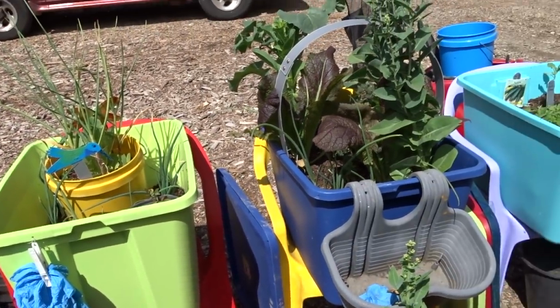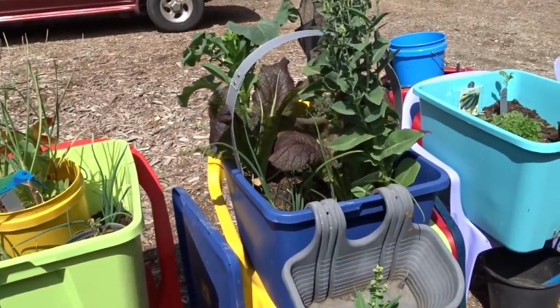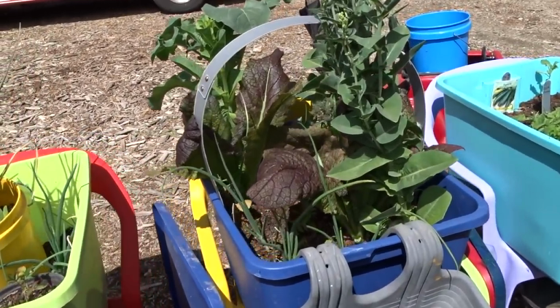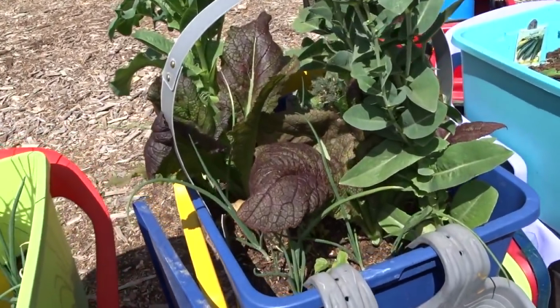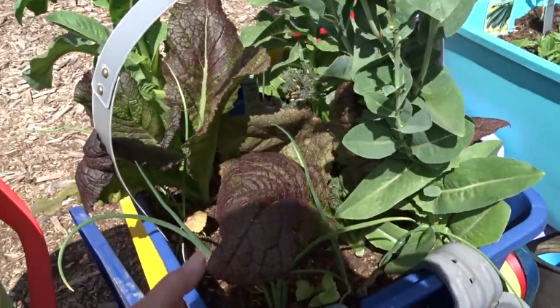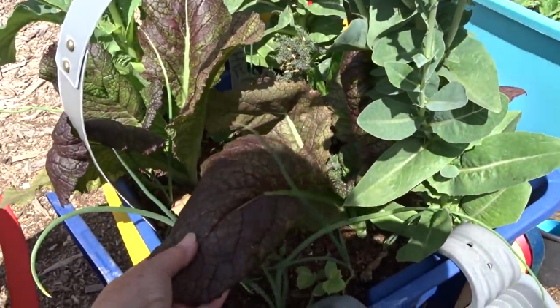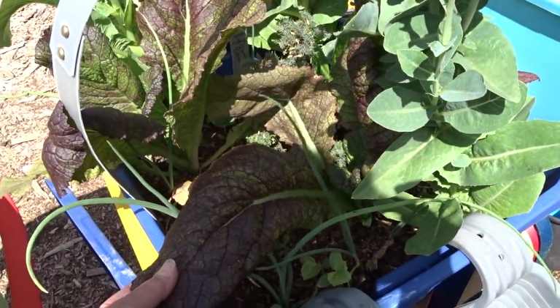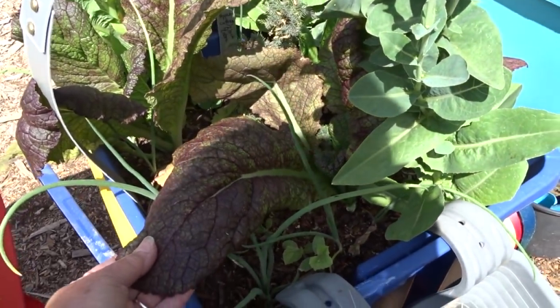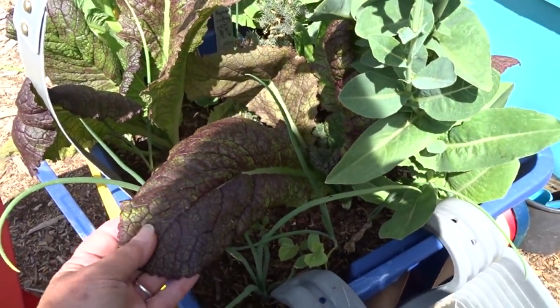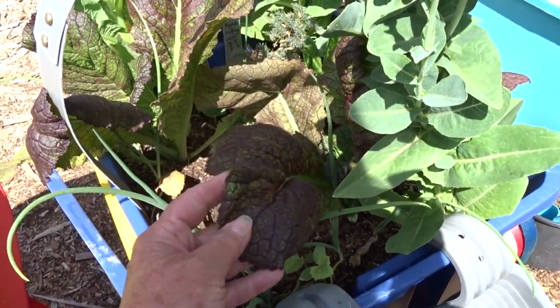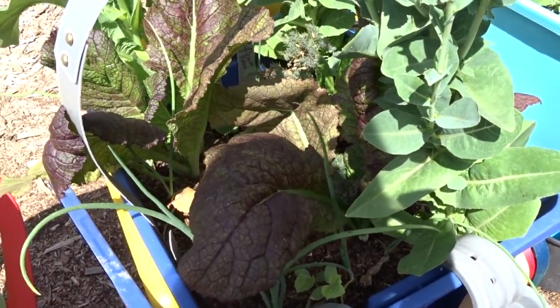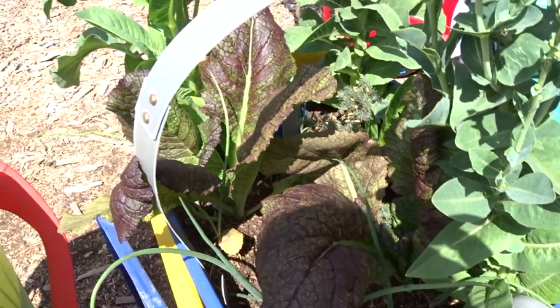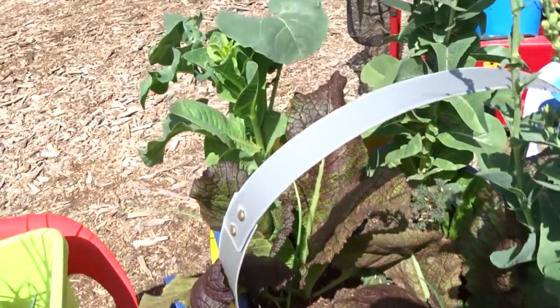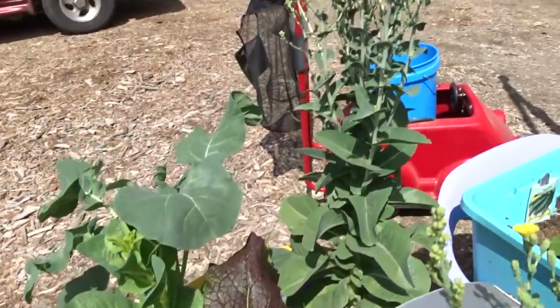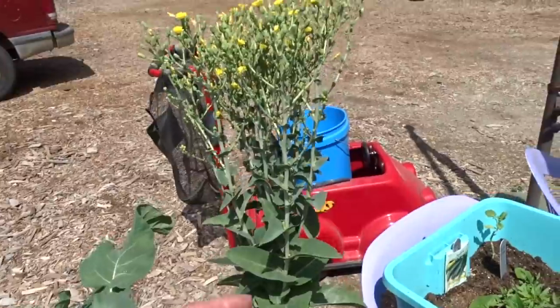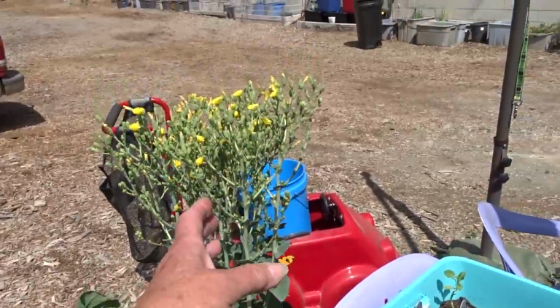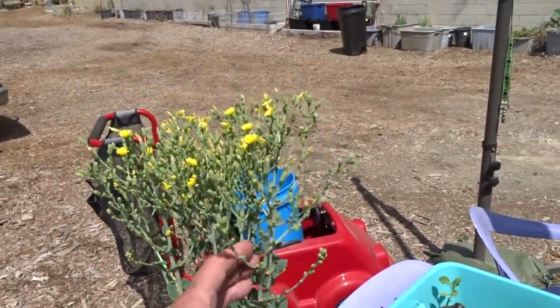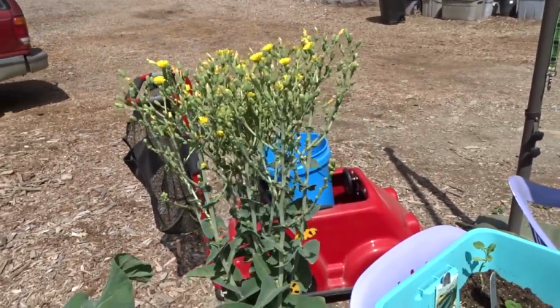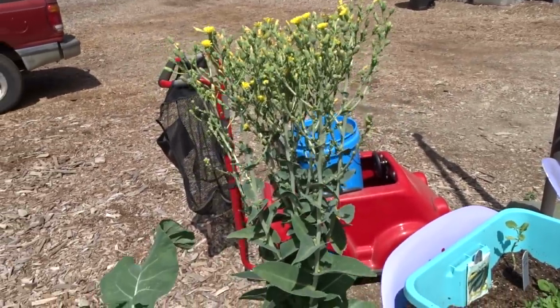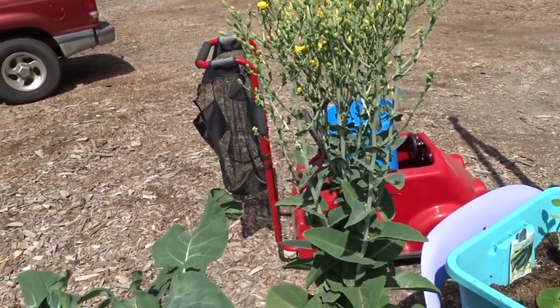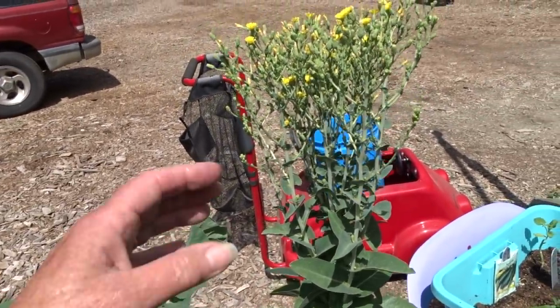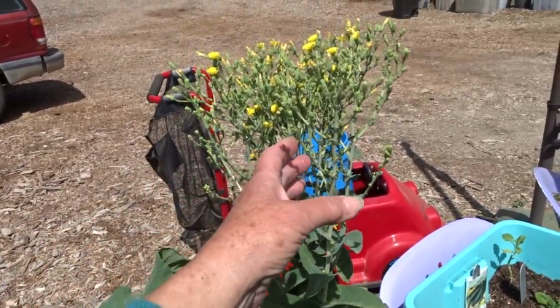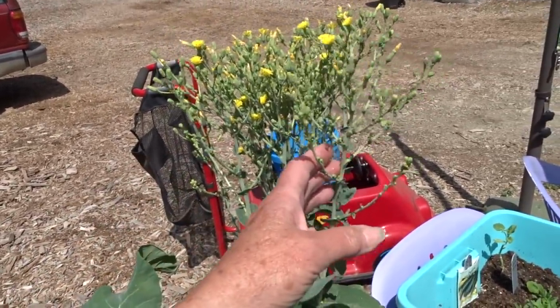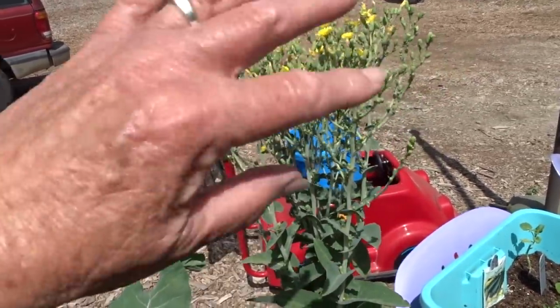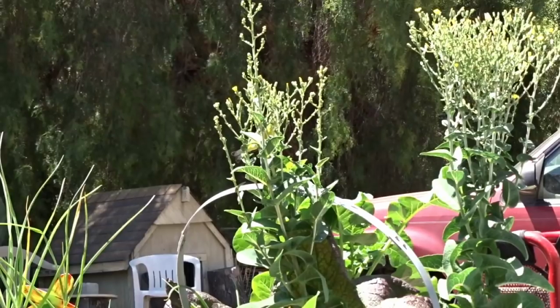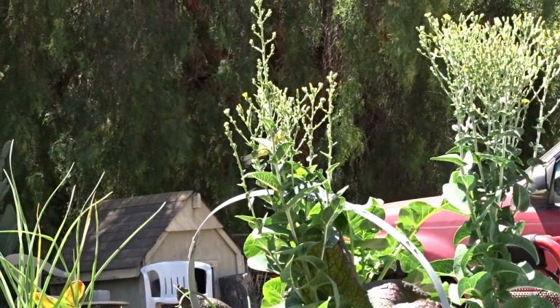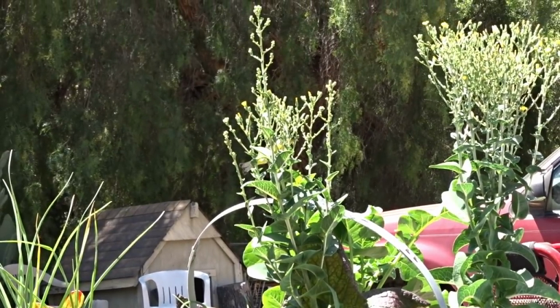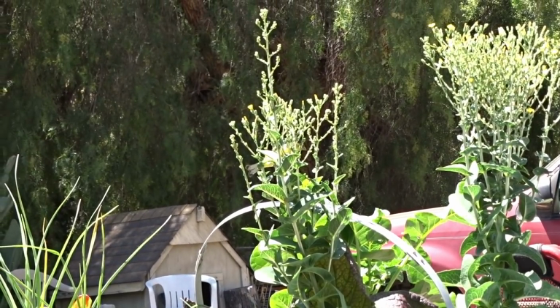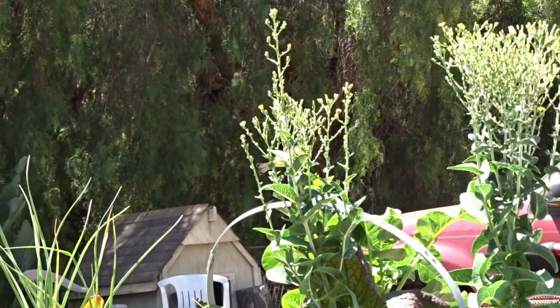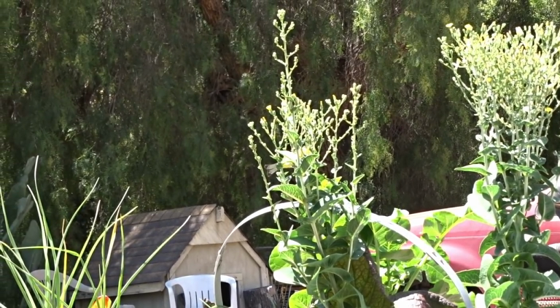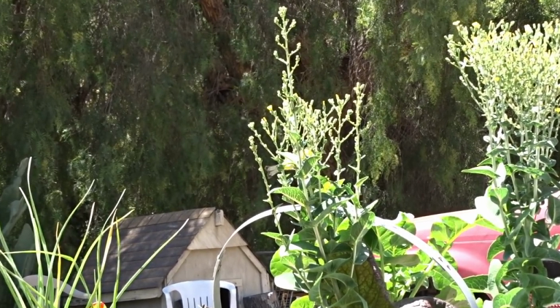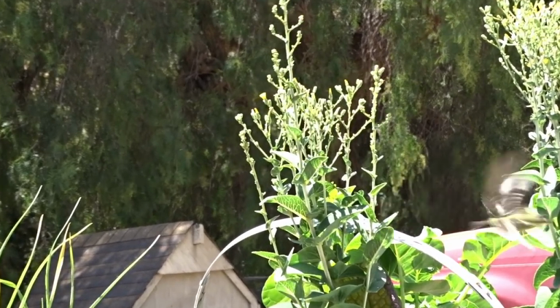Look at these mustards — no zucchini in here and the mustard is doing fantastic. My lettuce has gone to seed, but this is such a gorgeous plant. As soon as the bees come and do their thing, I'm going to start covering it. I don't want the birds to eat it — I want to collect the seeds.